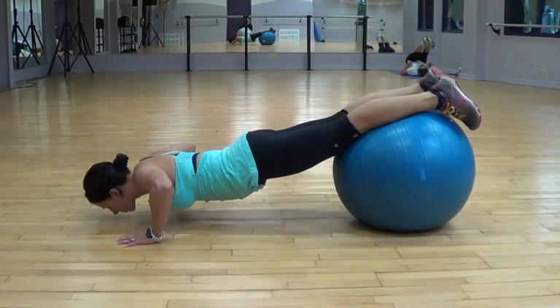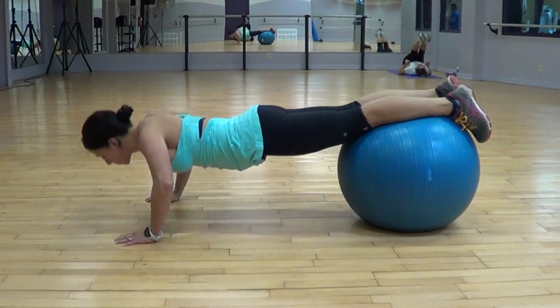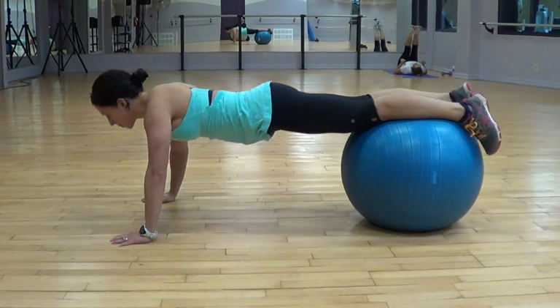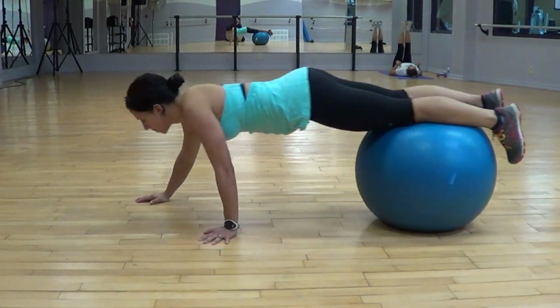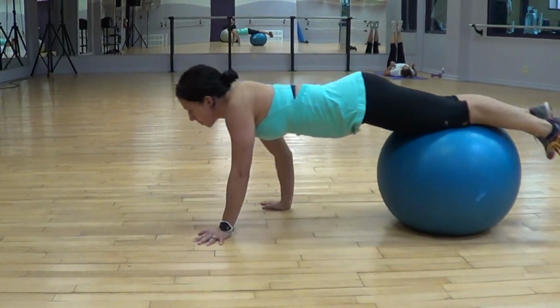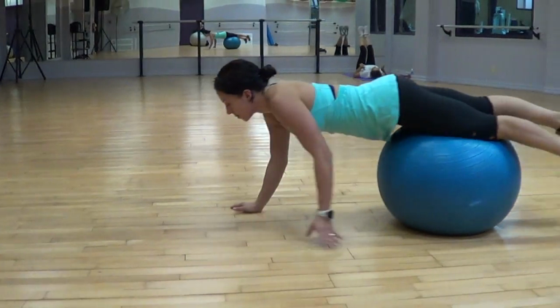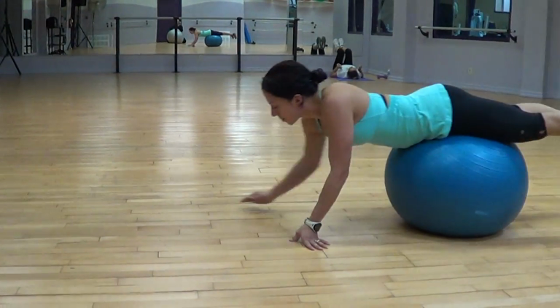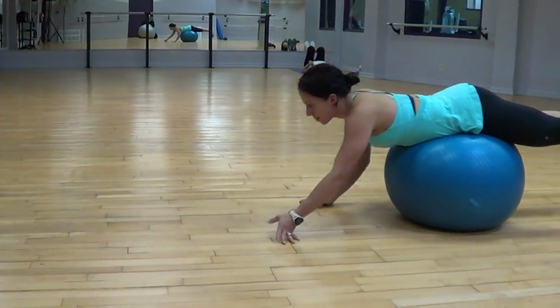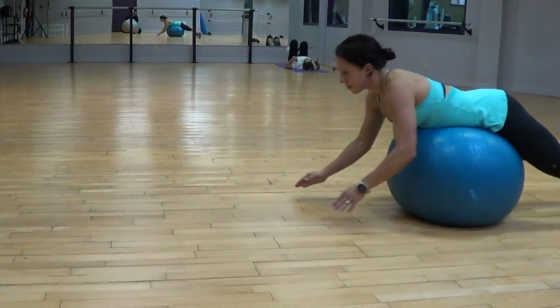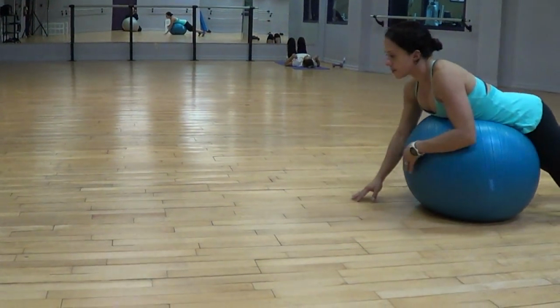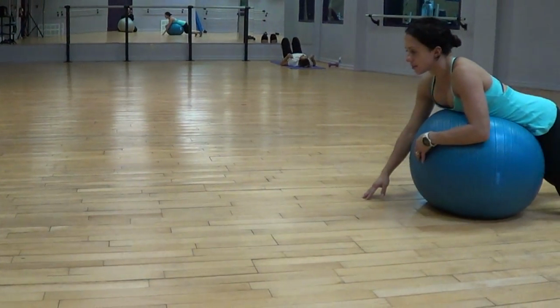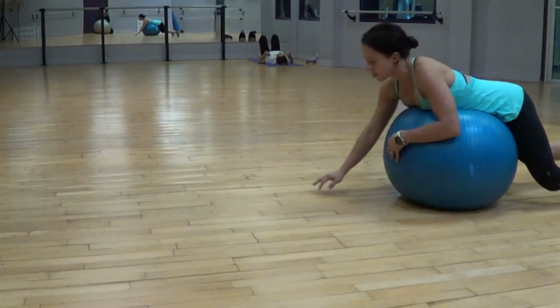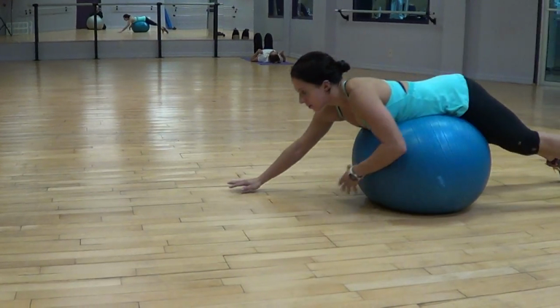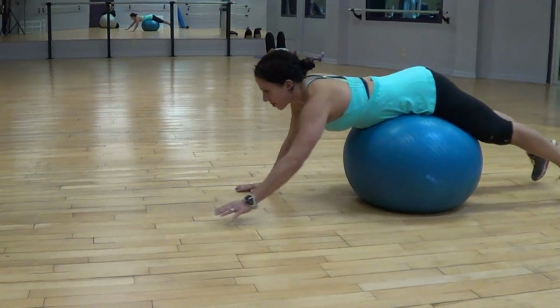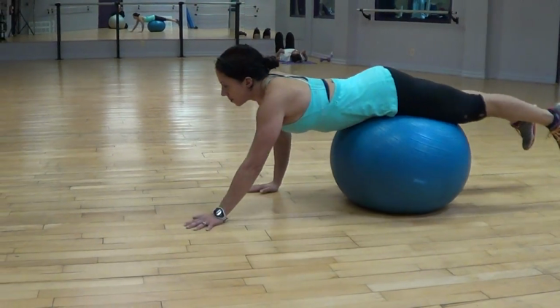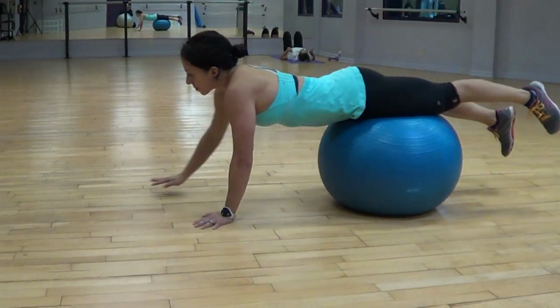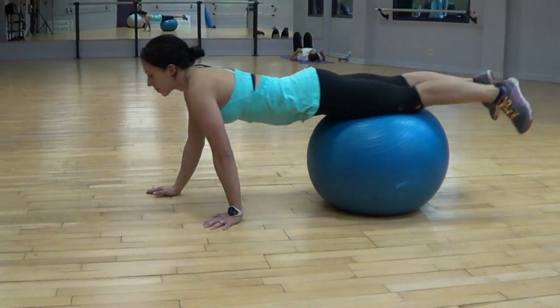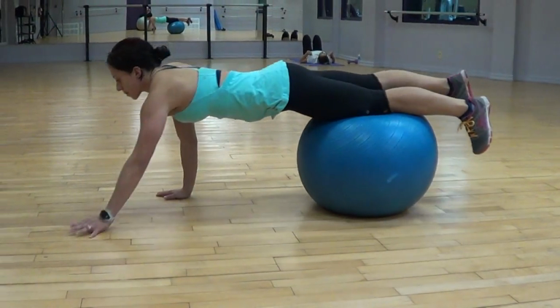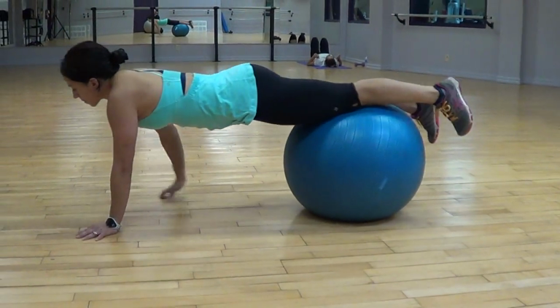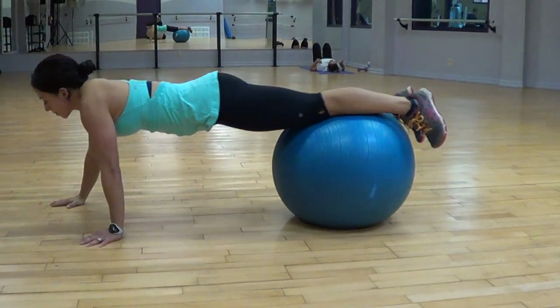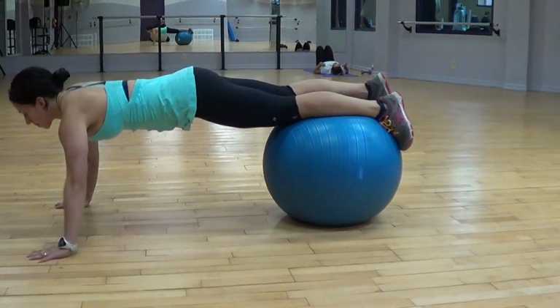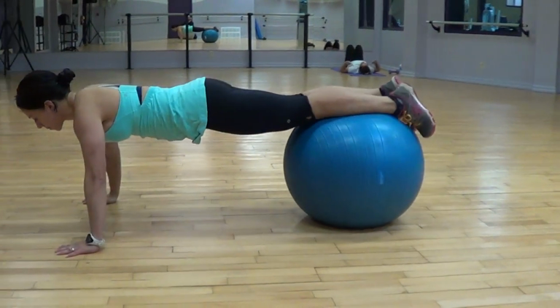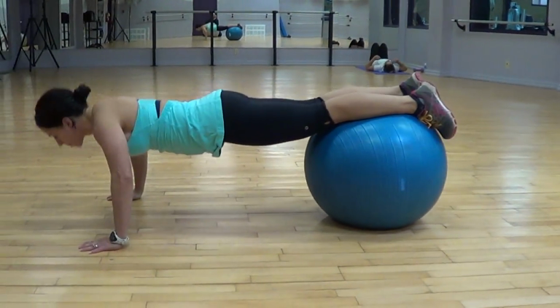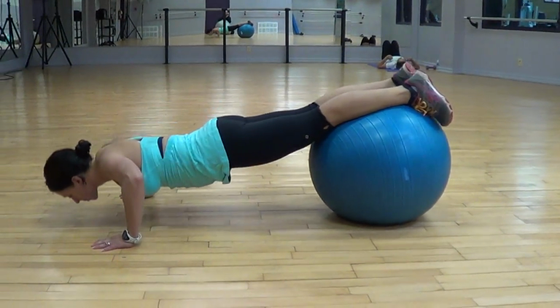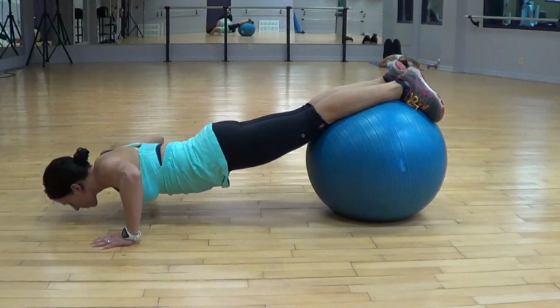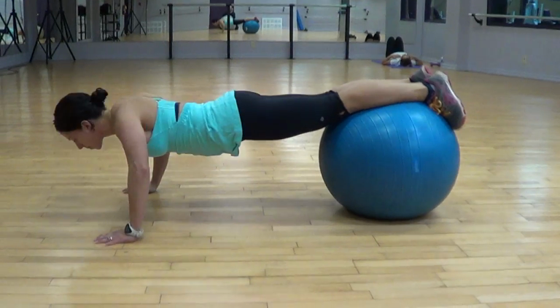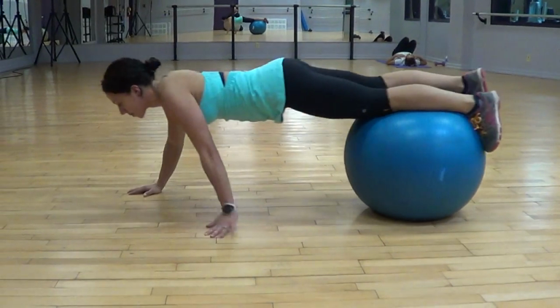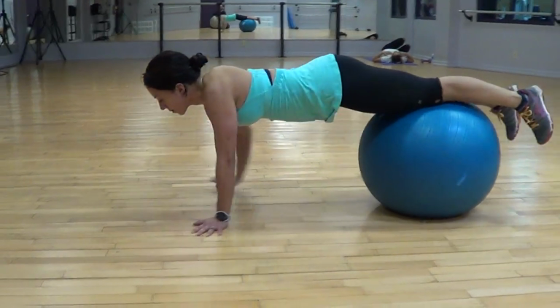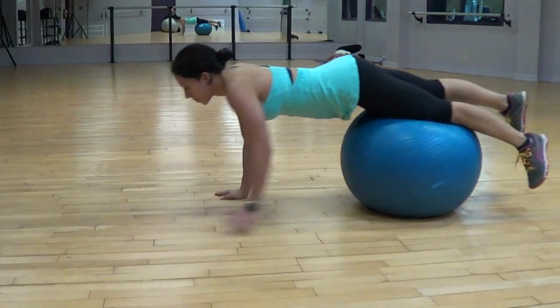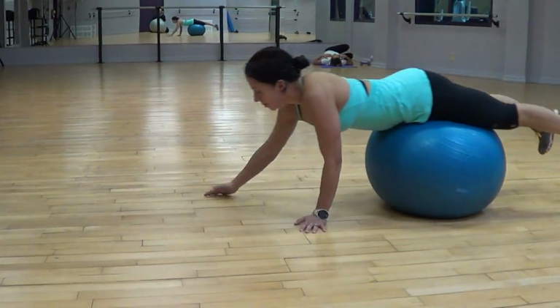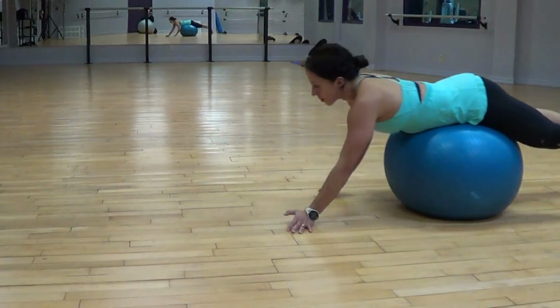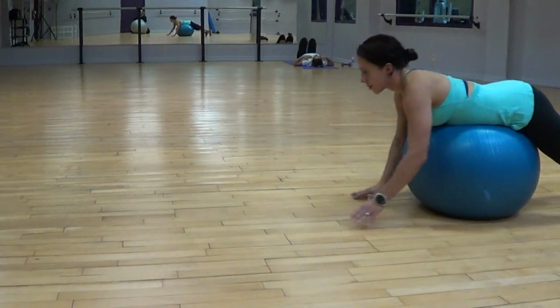Swiss ball walk out to push up. Six to 10, six to 12 repetitions. Or you can go for time: 30 seconds, 60 seconds, 90 seconds. Swiss ball walk out, push up.